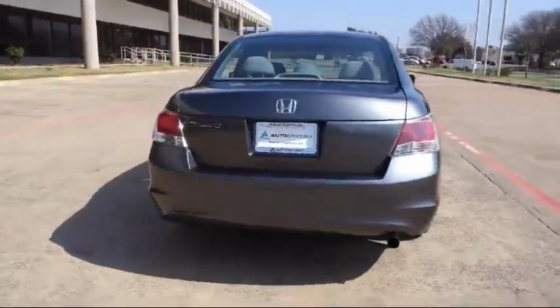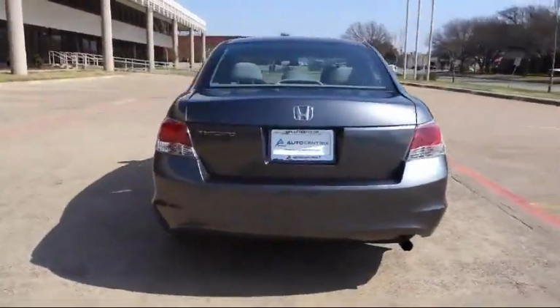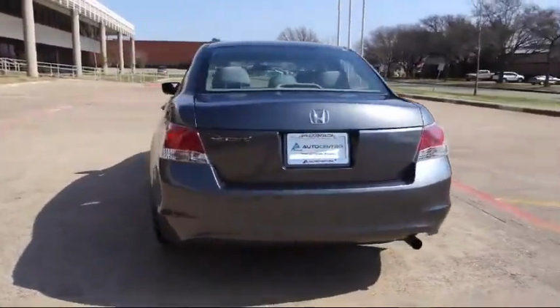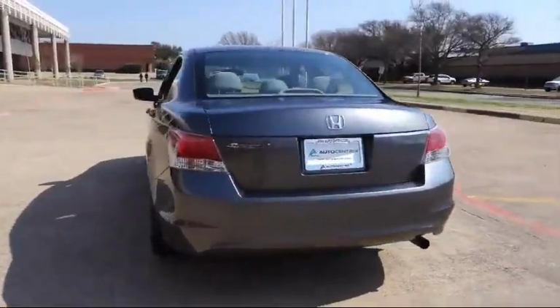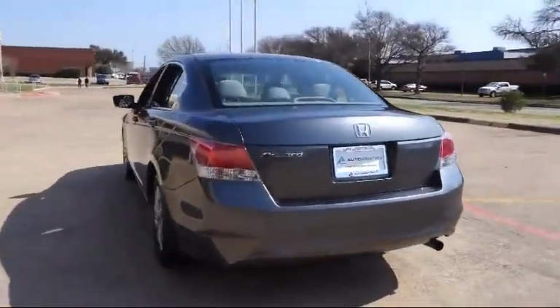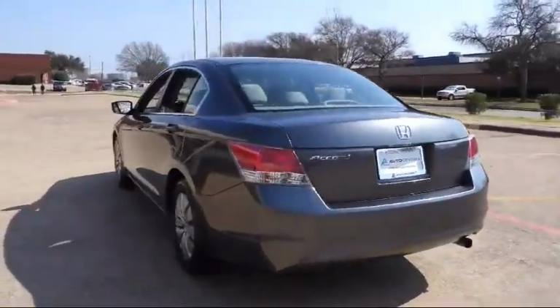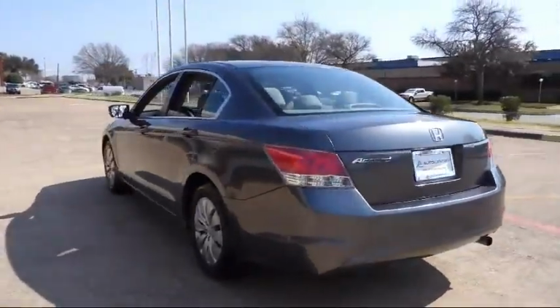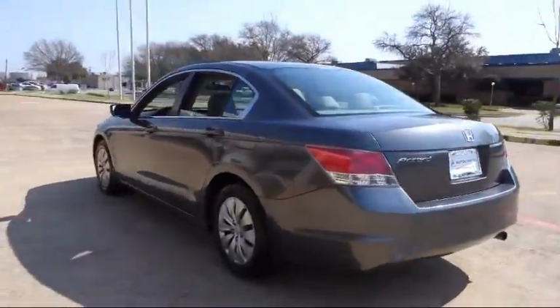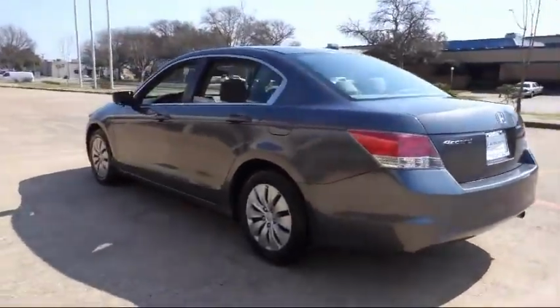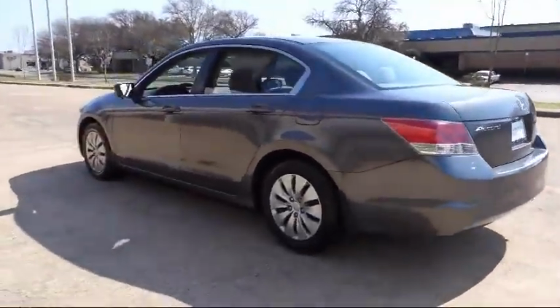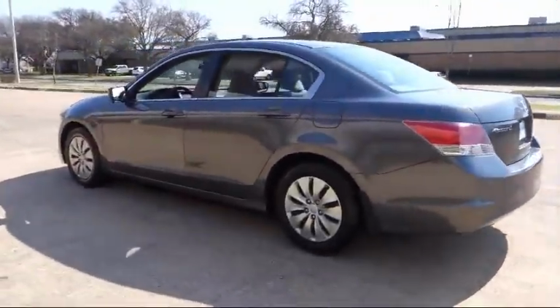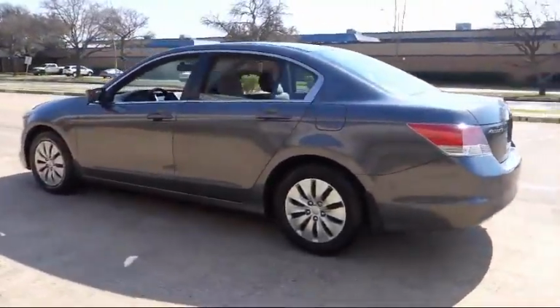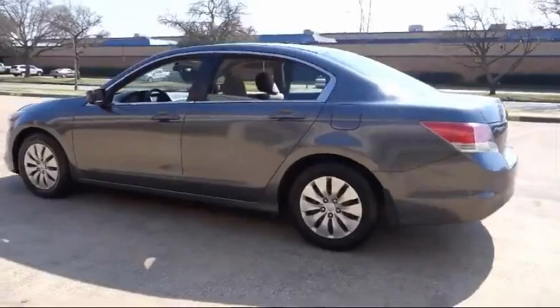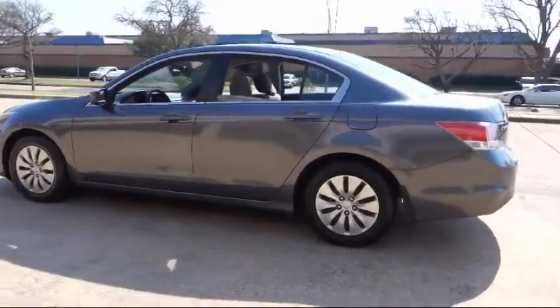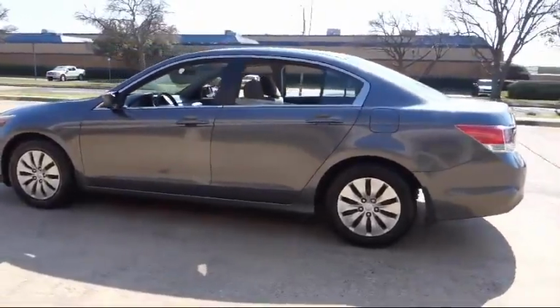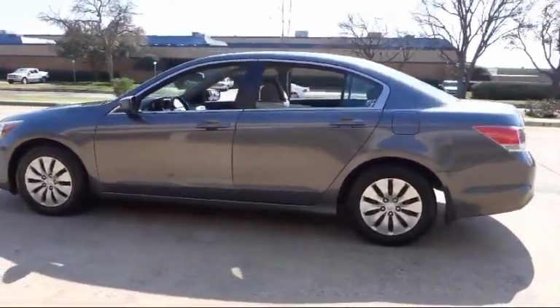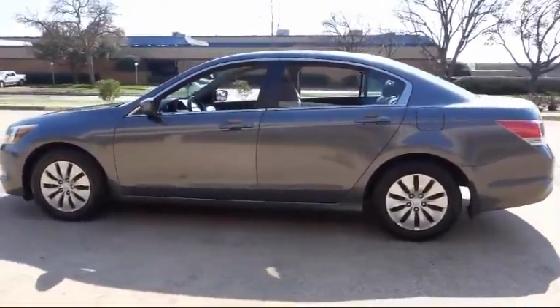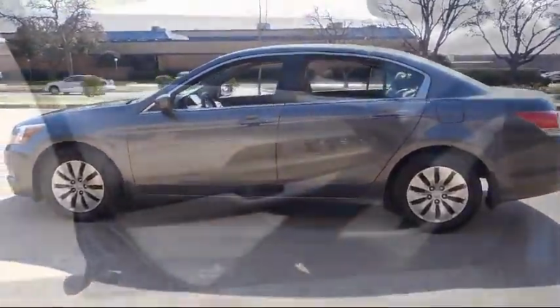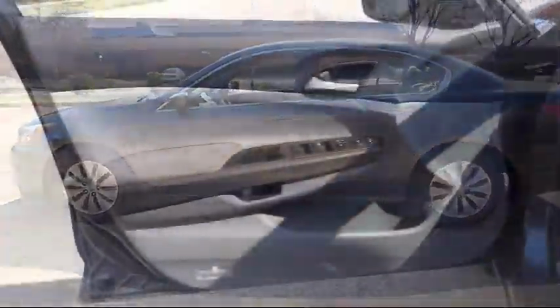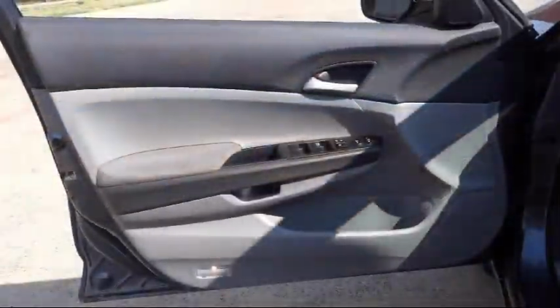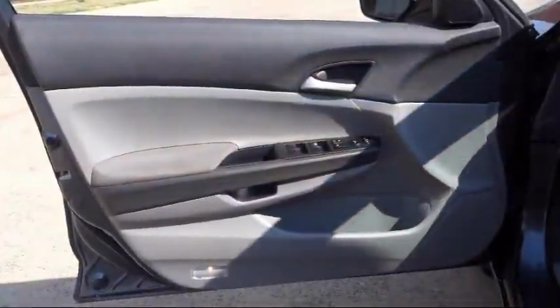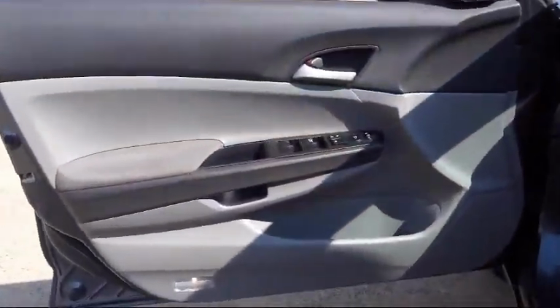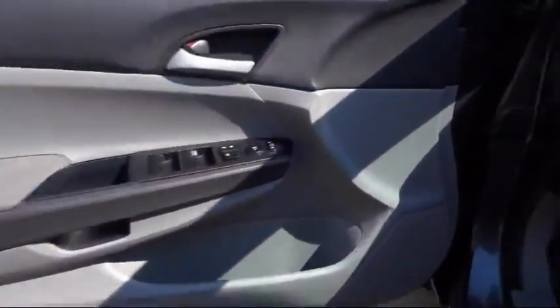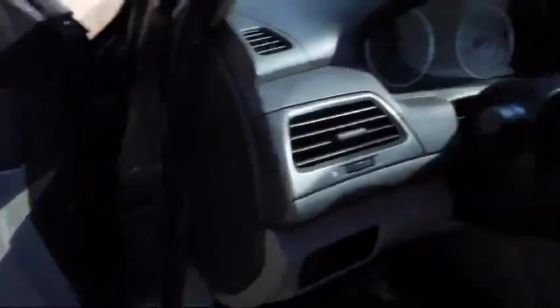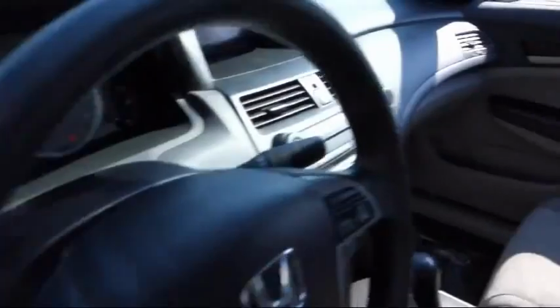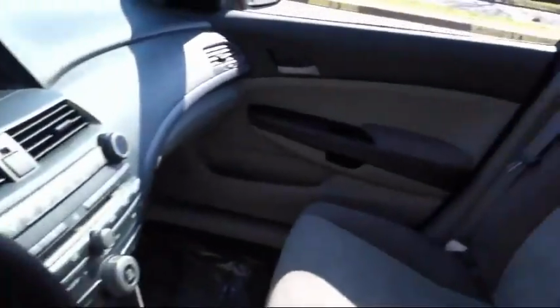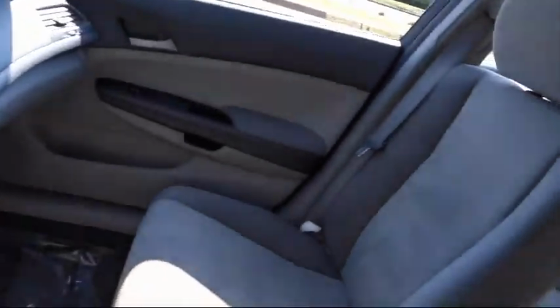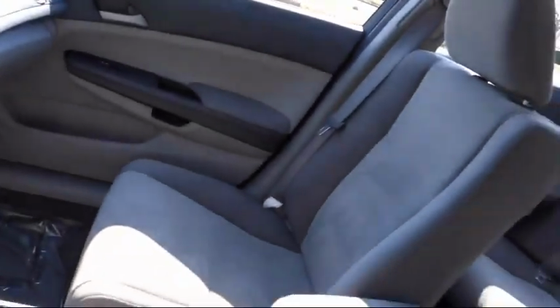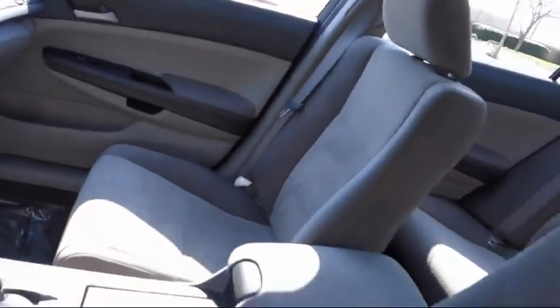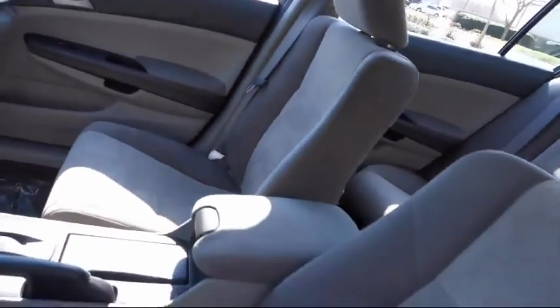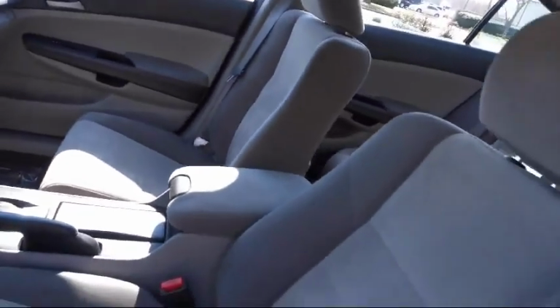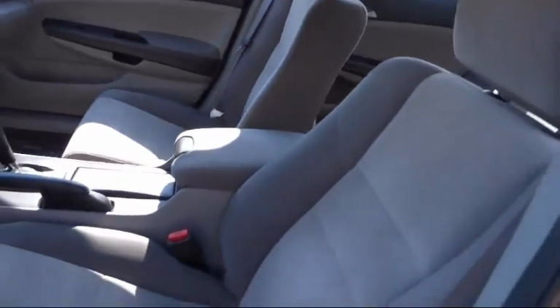Along with our terrific collection of available inventory, AutoCentrix is home to great financing options, competitive interest rates, premium vehicle warranties that anyone can afford, and most importantly, a no-stress buying environment.